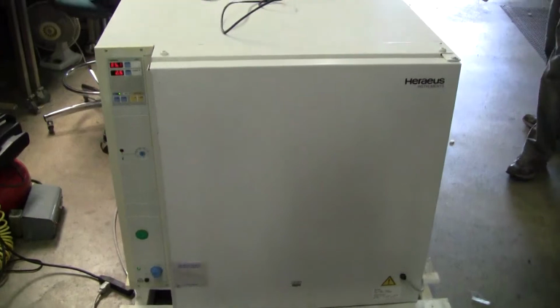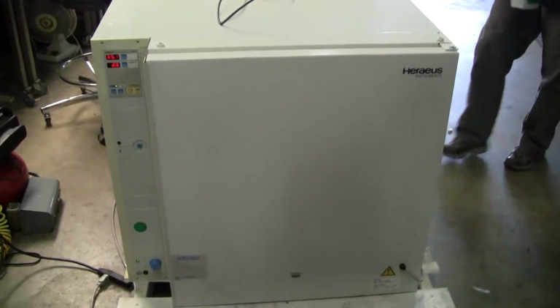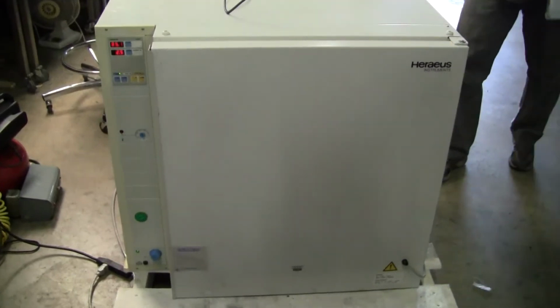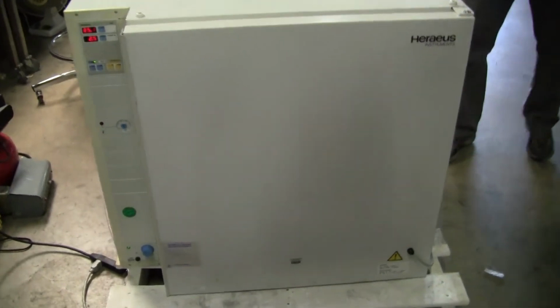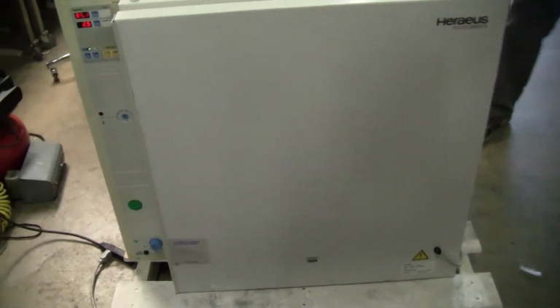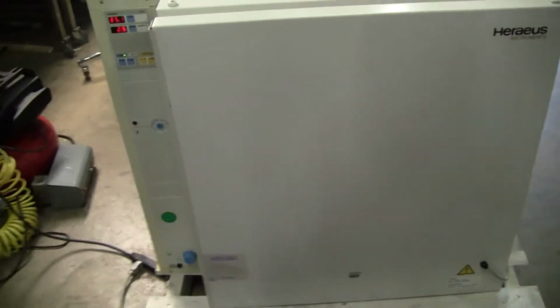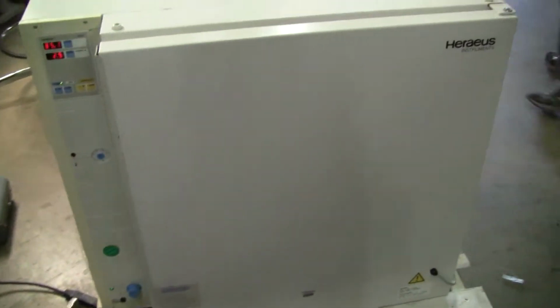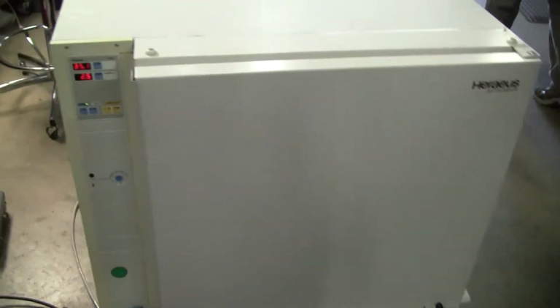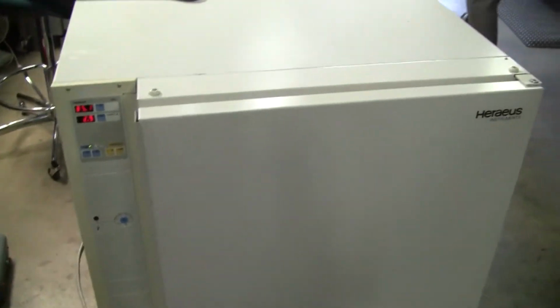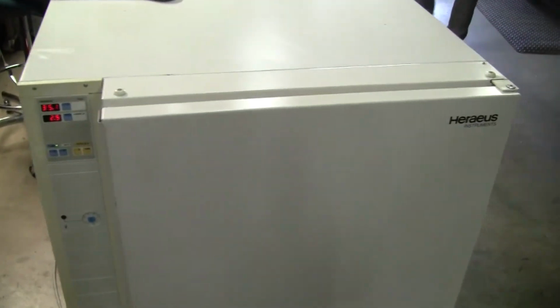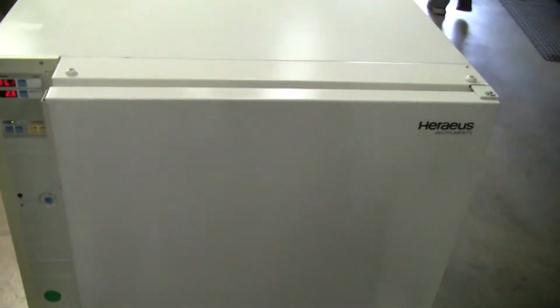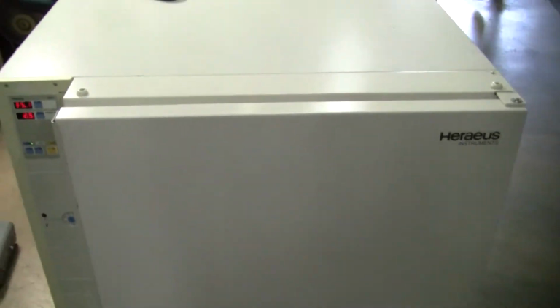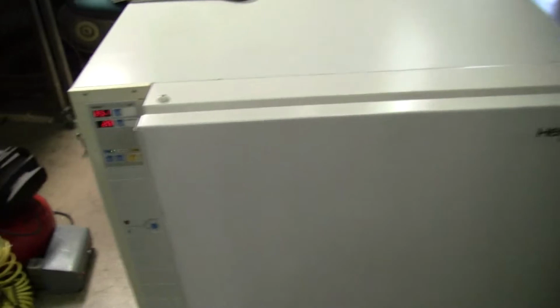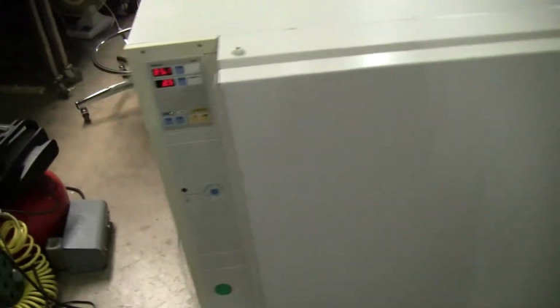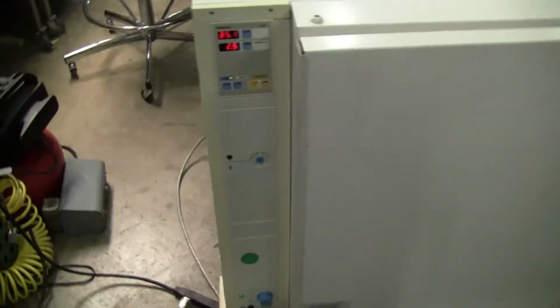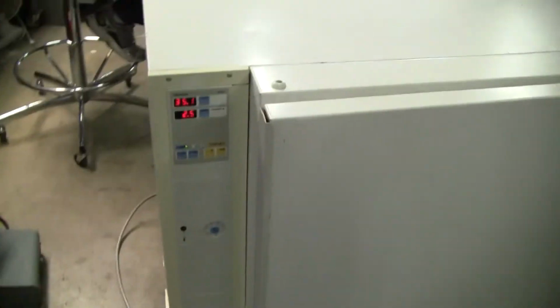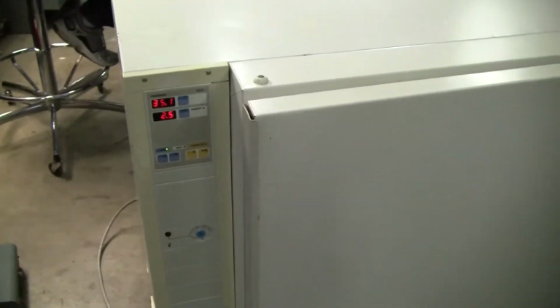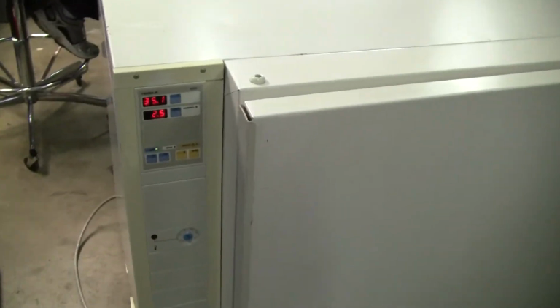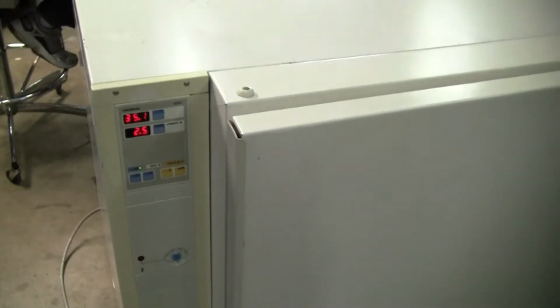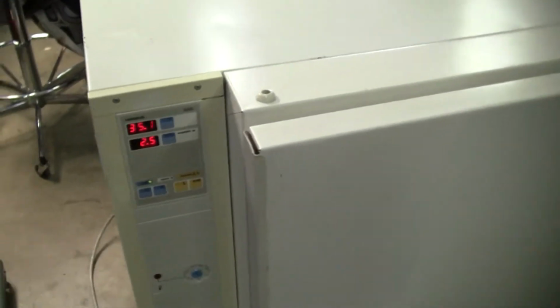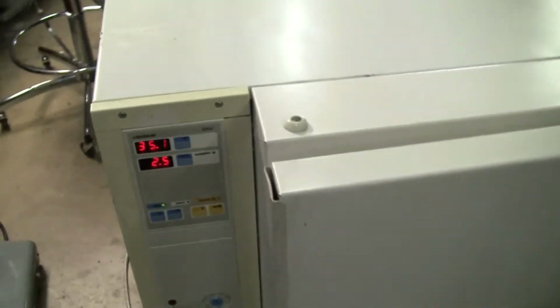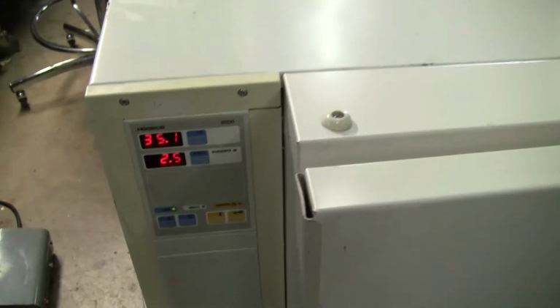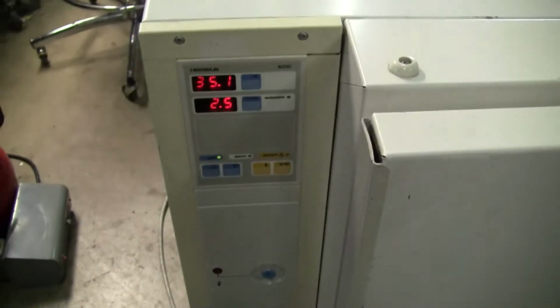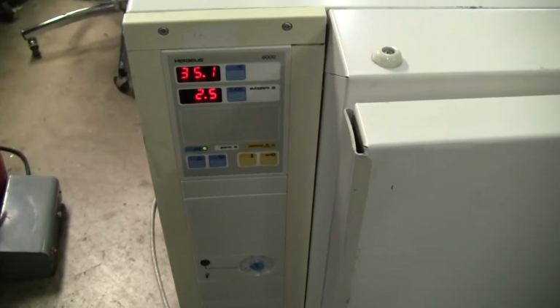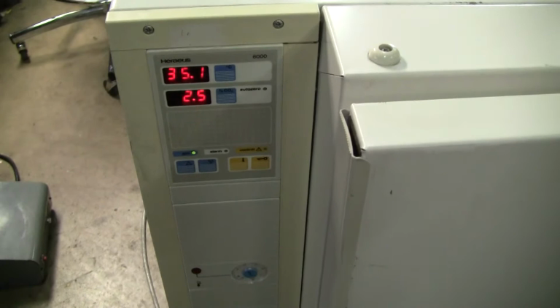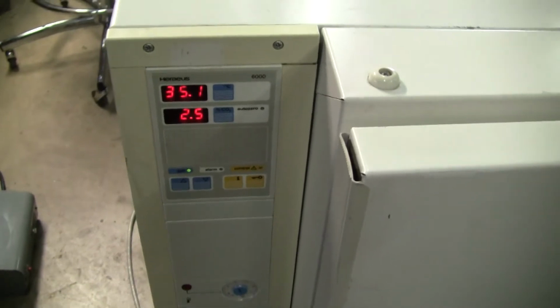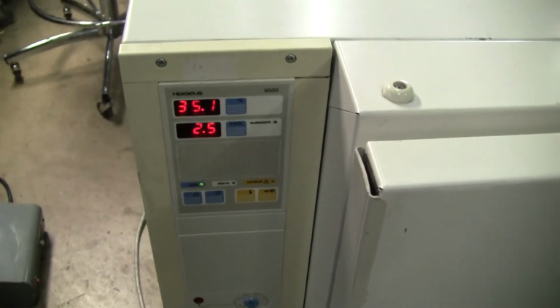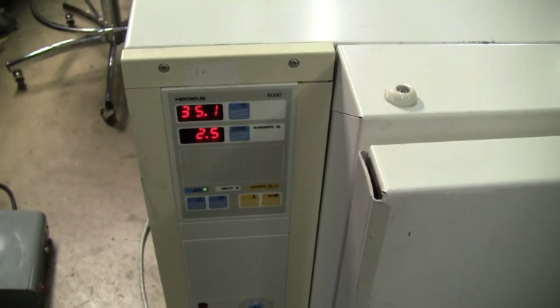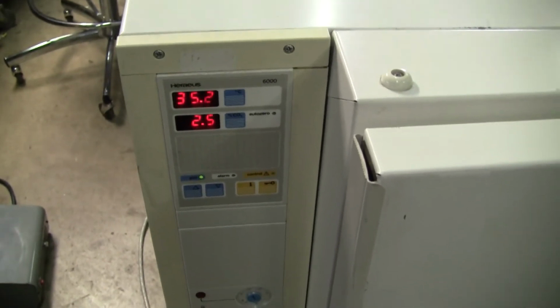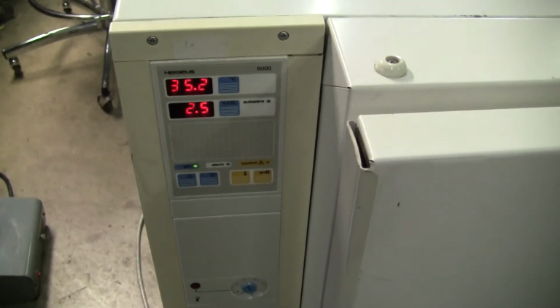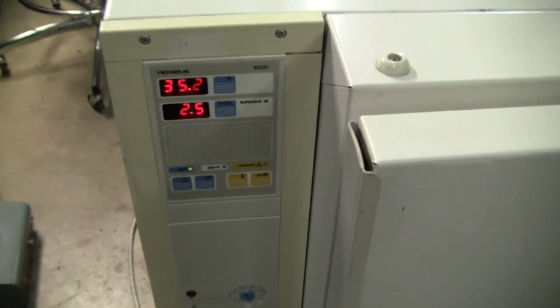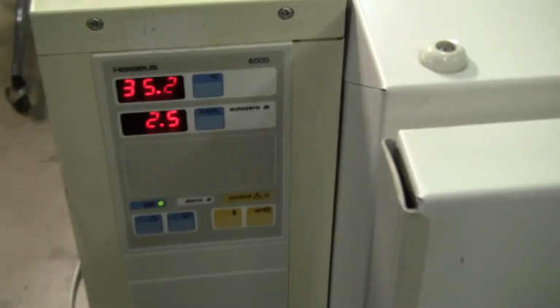Hi, this is Michael Naitow from High Tech Trader. Today we're looking at a Horeas BB6220 CO2 incubator. It's heating up. There's your CO2 setting.